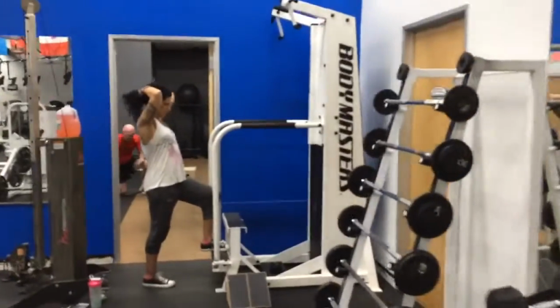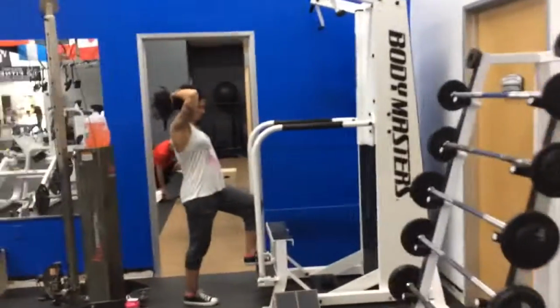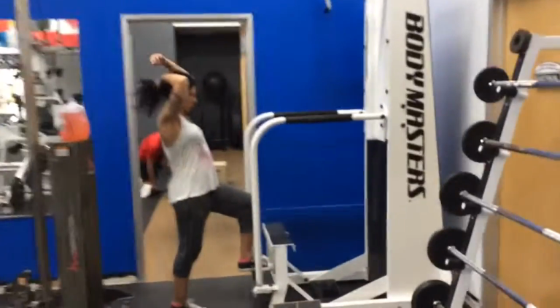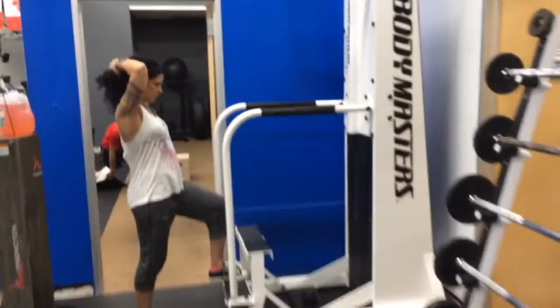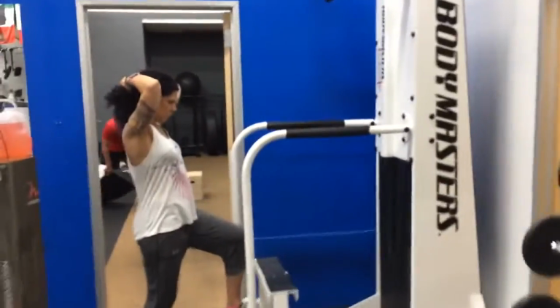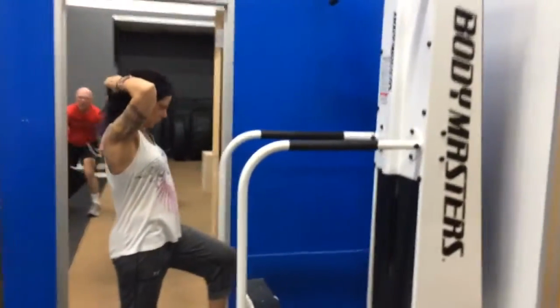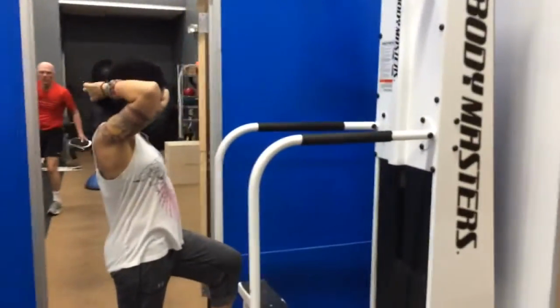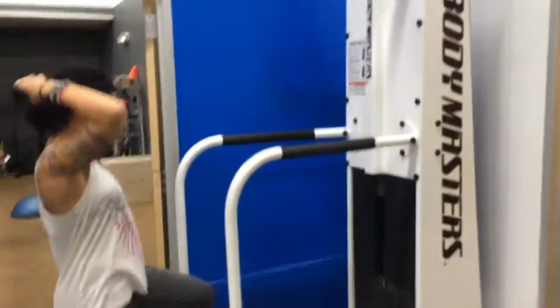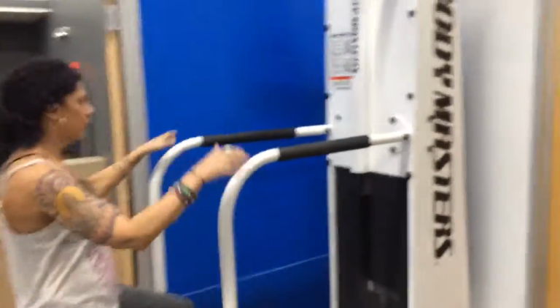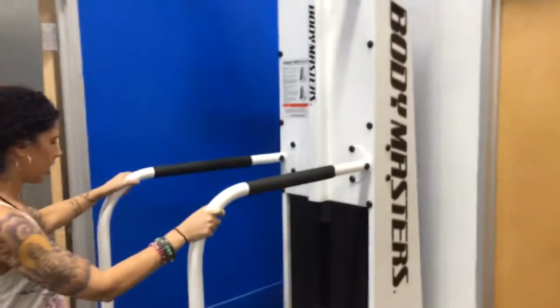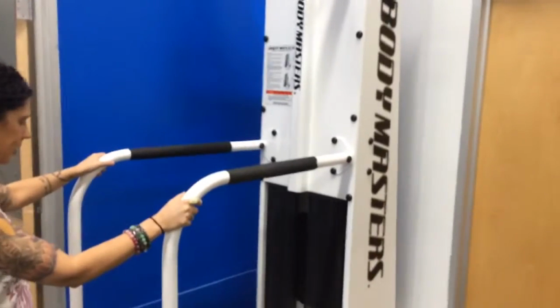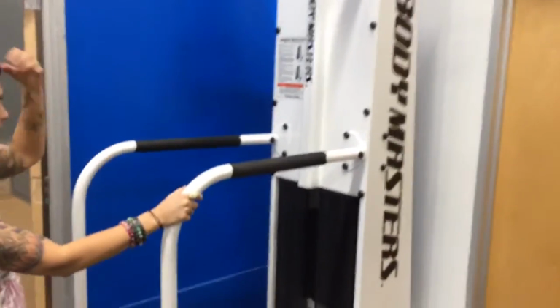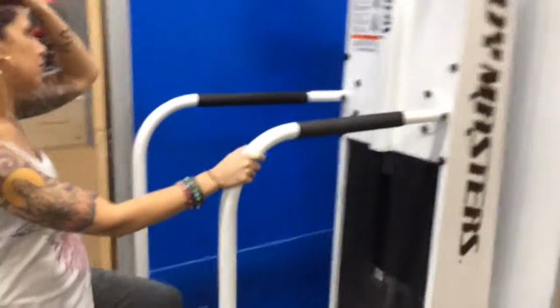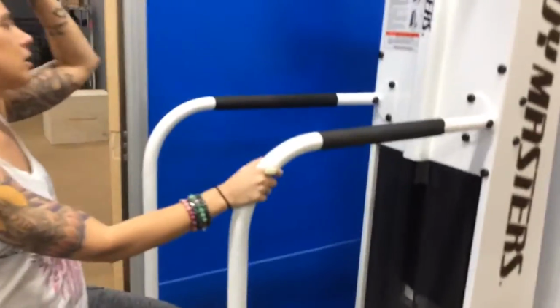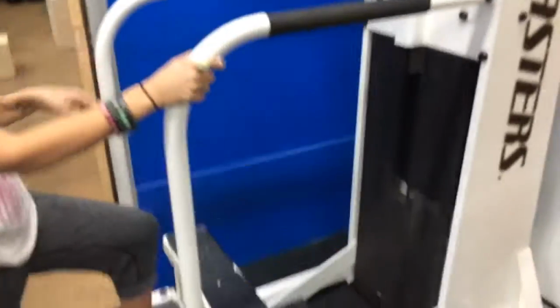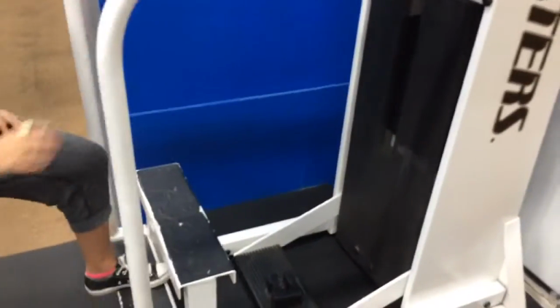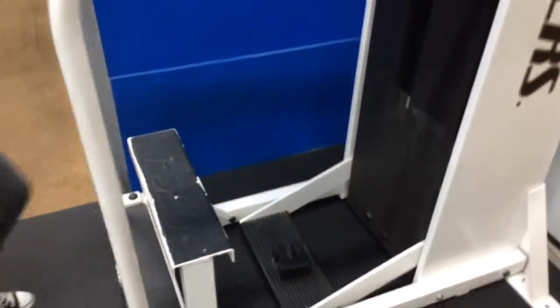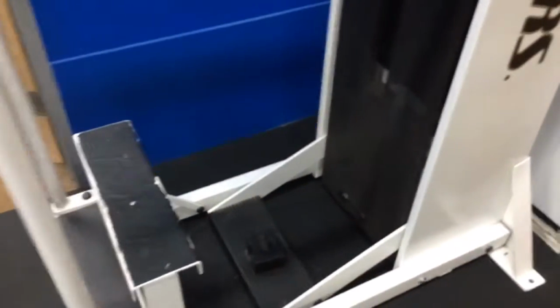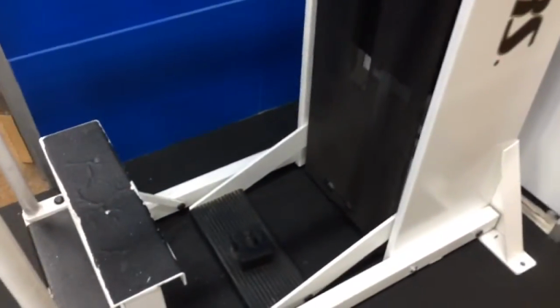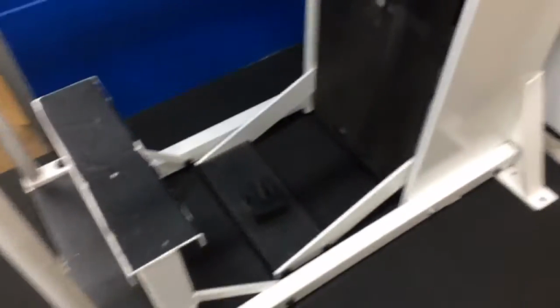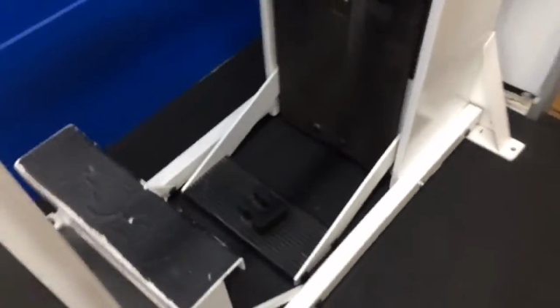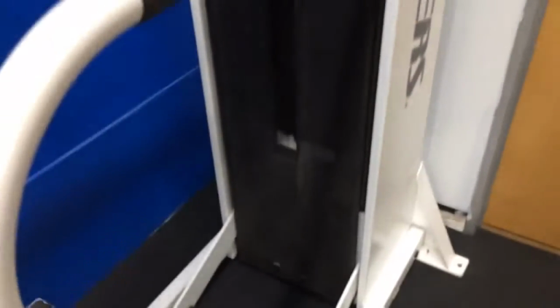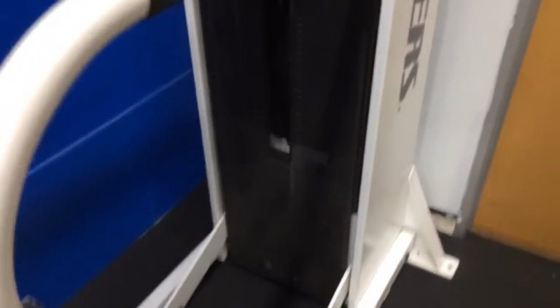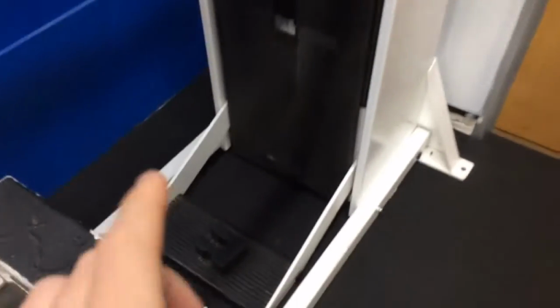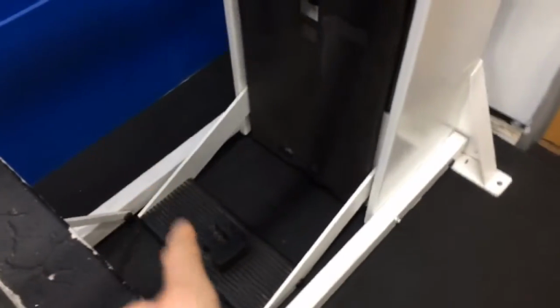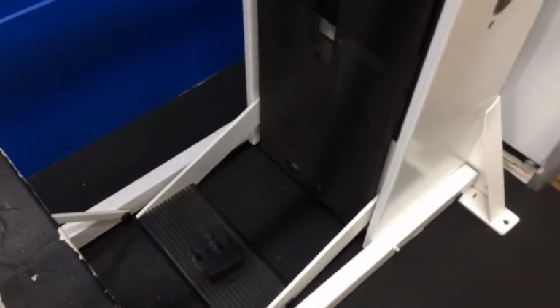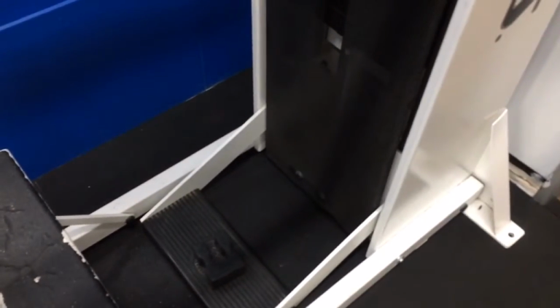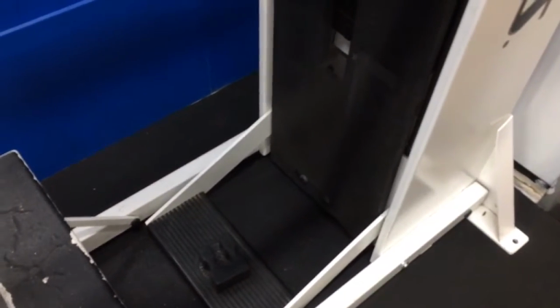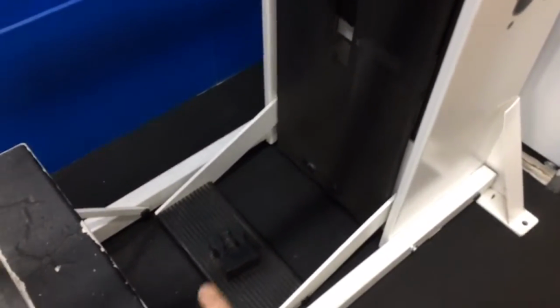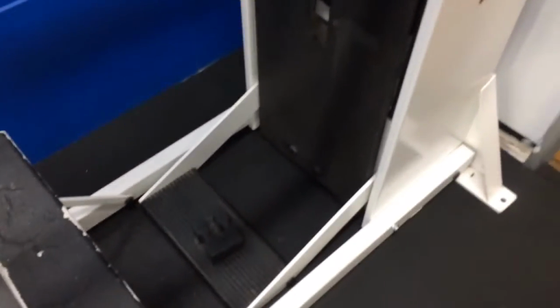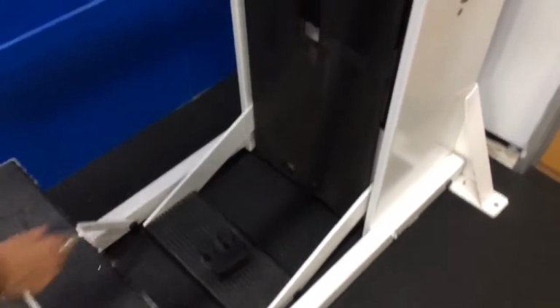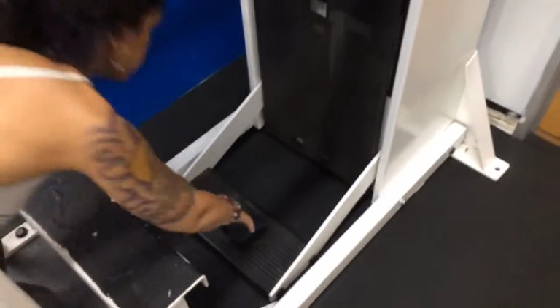A quick lesson on how to use the Body Master pull-up machine — sometimes called the Gravitron. The first thing to look at is that a lot of times this machine gets left in this position with the stool down at the bottom. Let's go ahead and take the weight off and bring the footstool up.